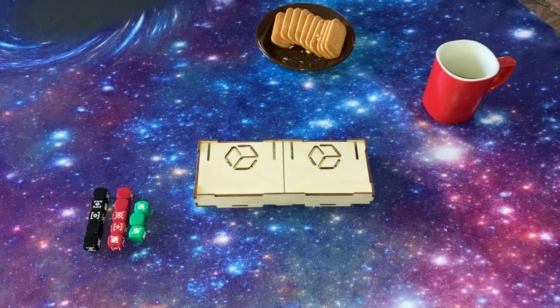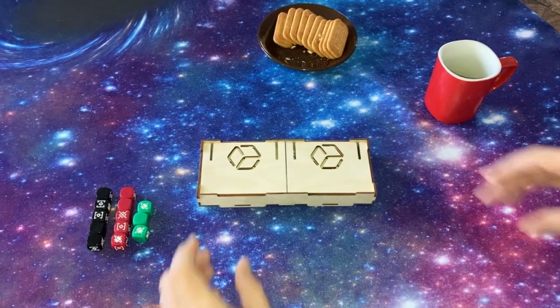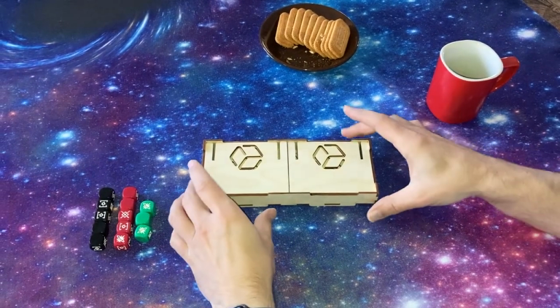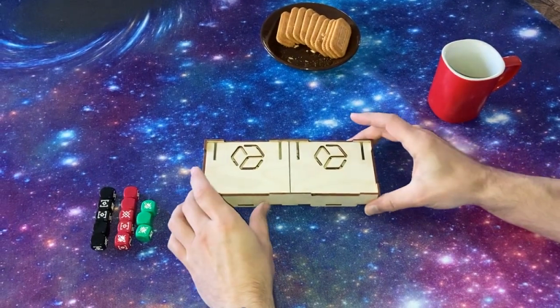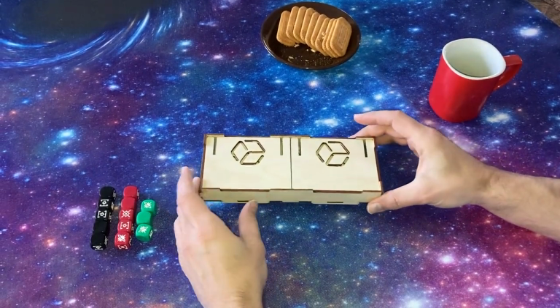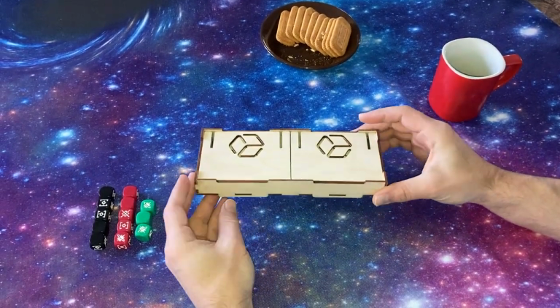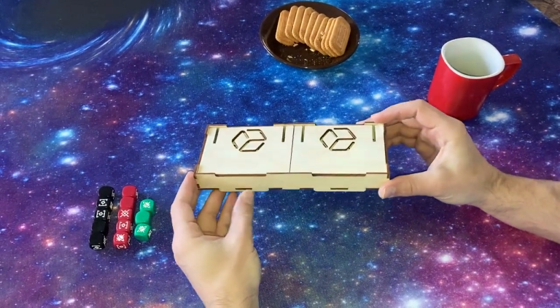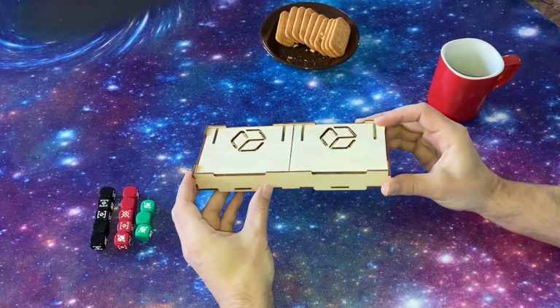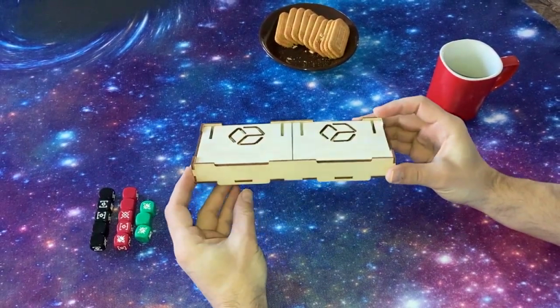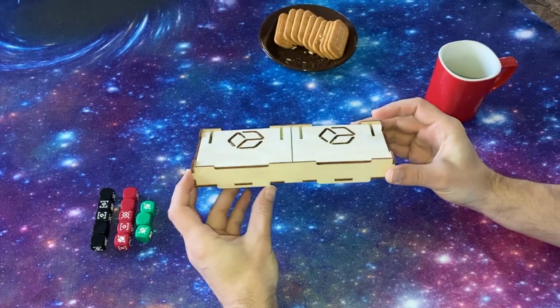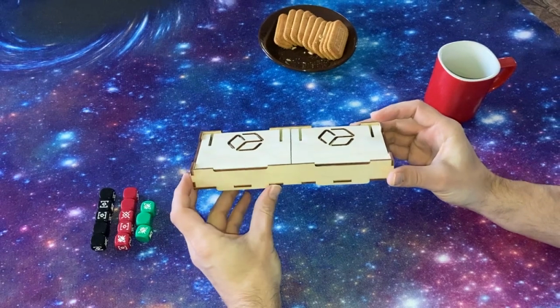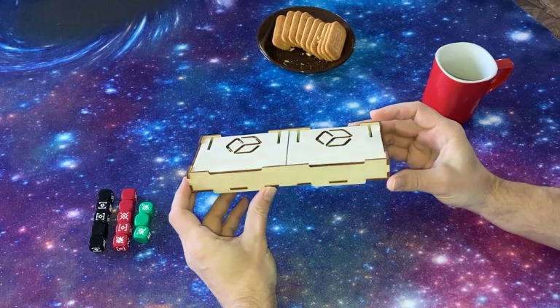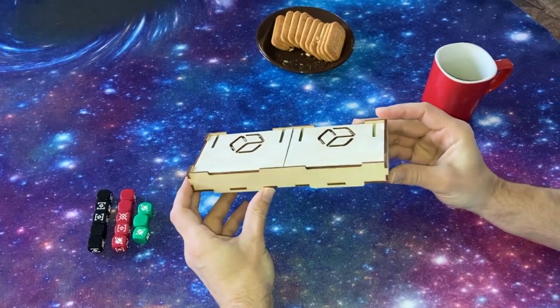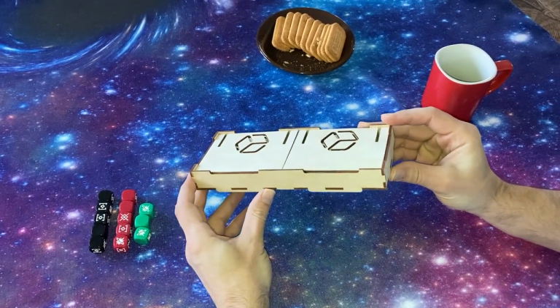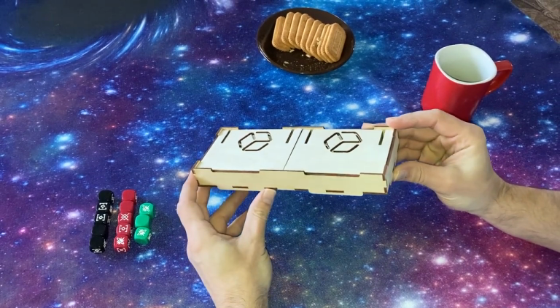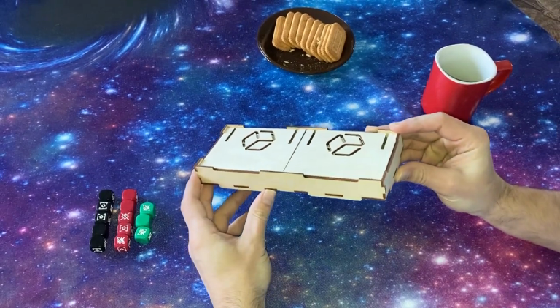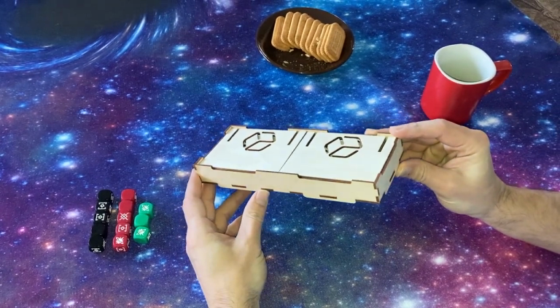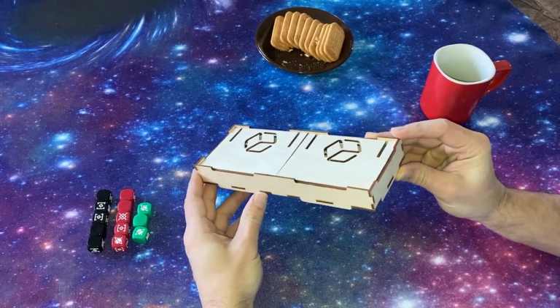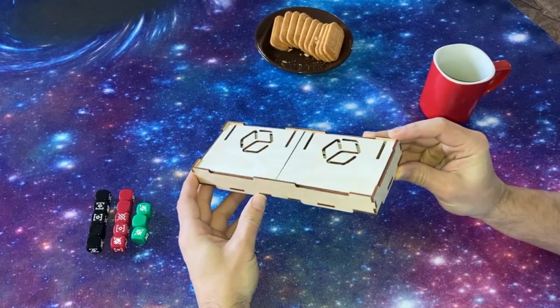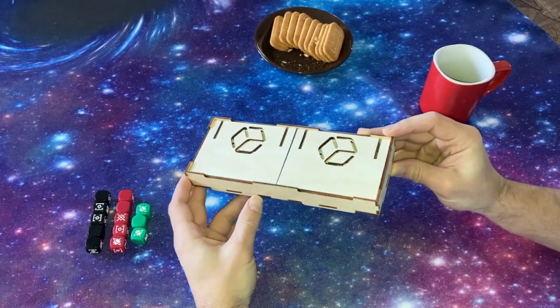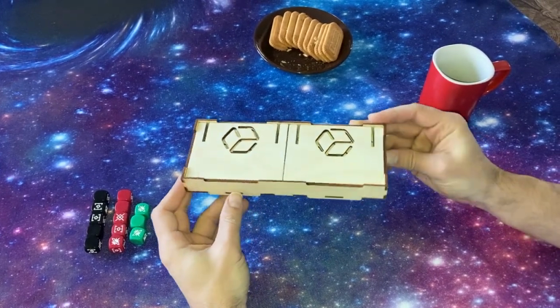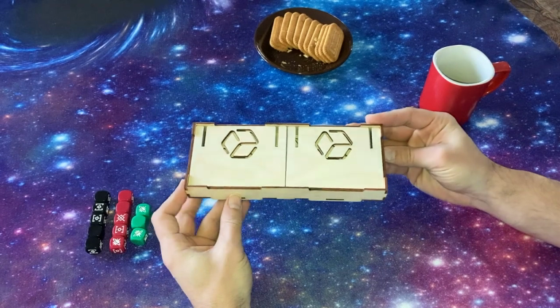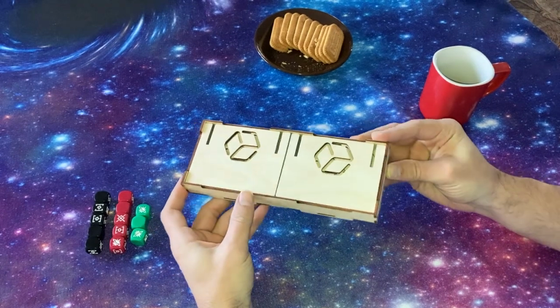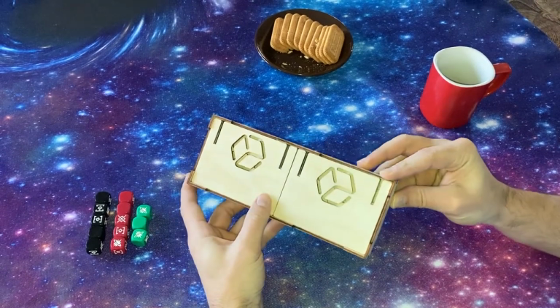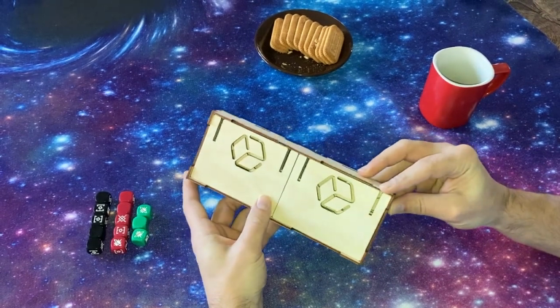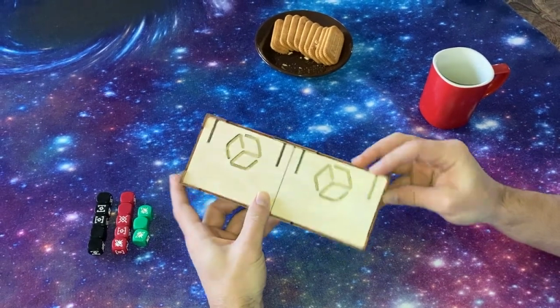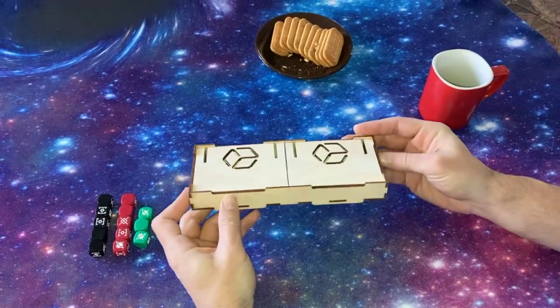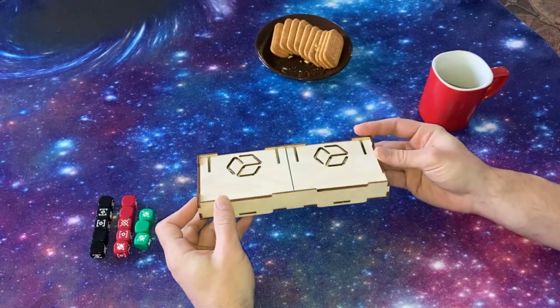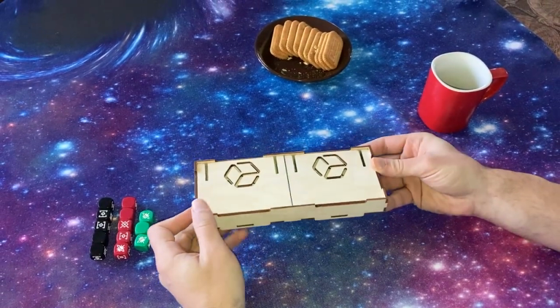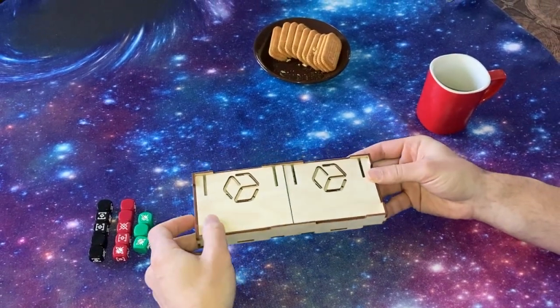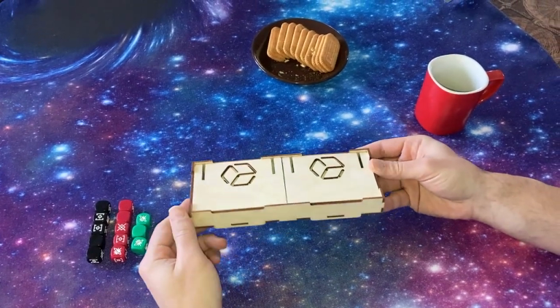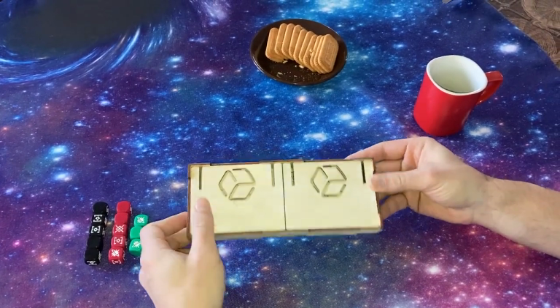Hello world, Lantinian here. That is the spare tray from the Laser Rocks organizer for Star Wars Rebellion. I have filled it out with something special and here it is.